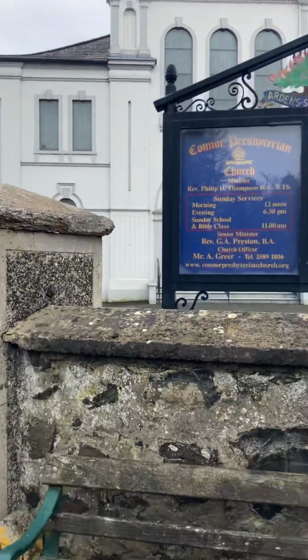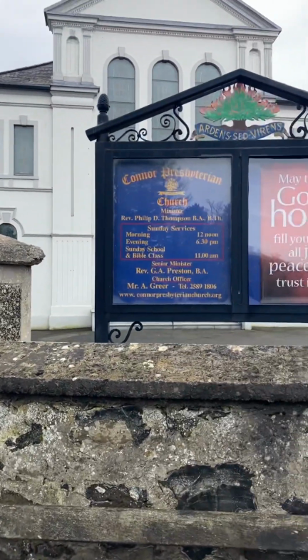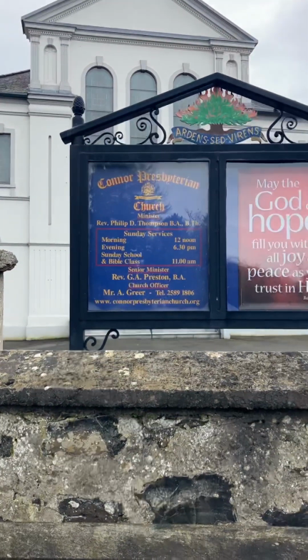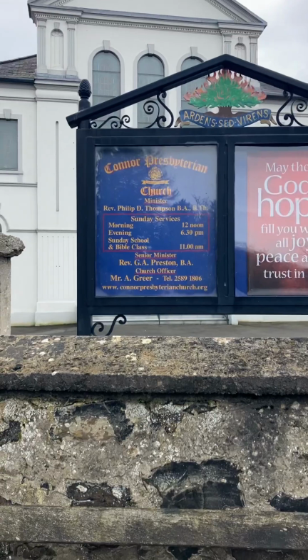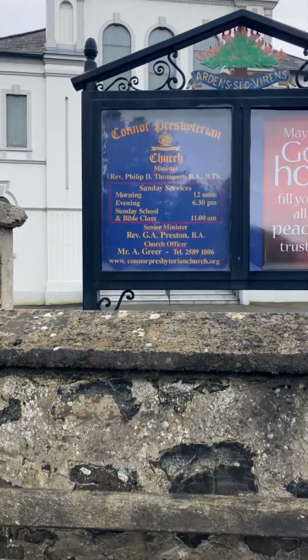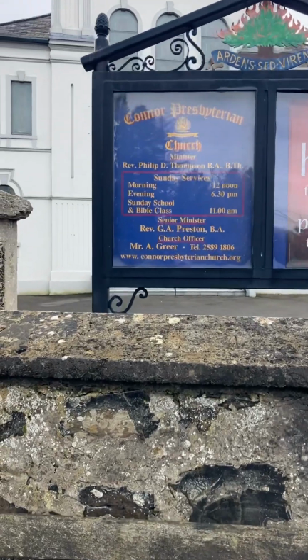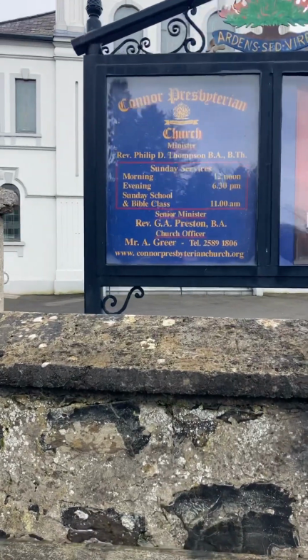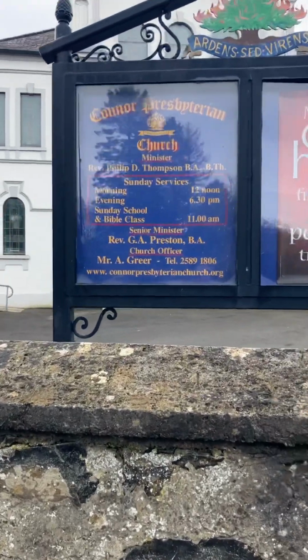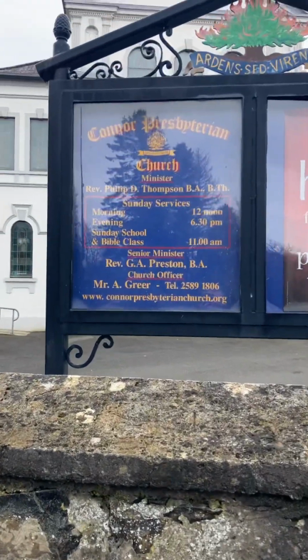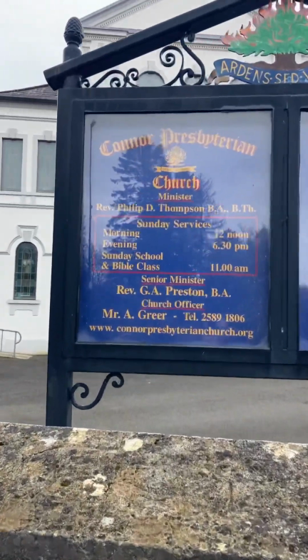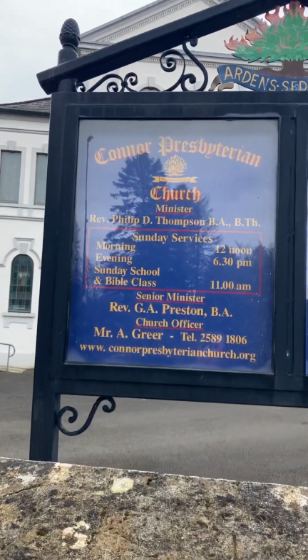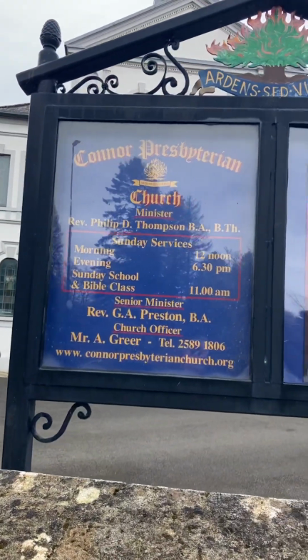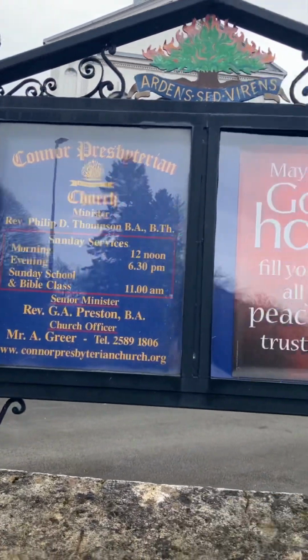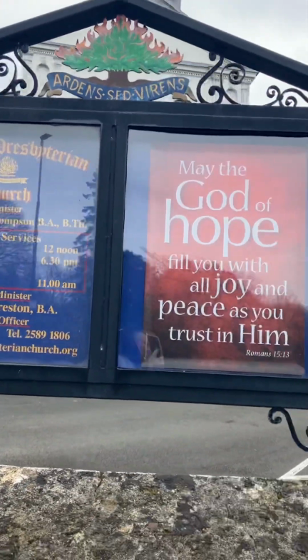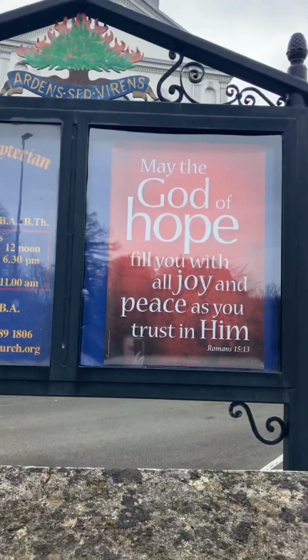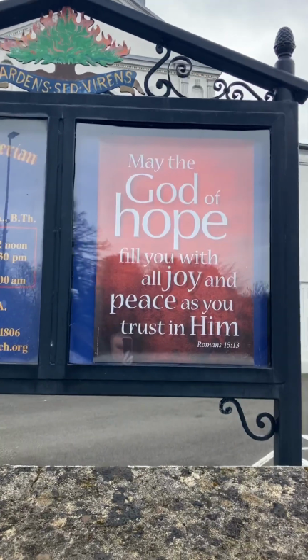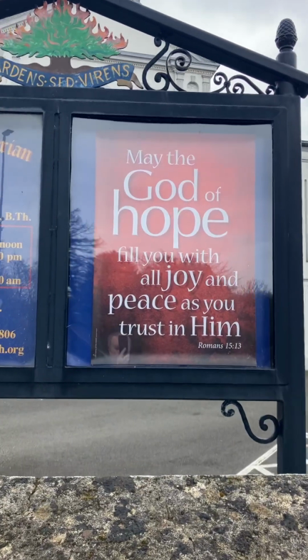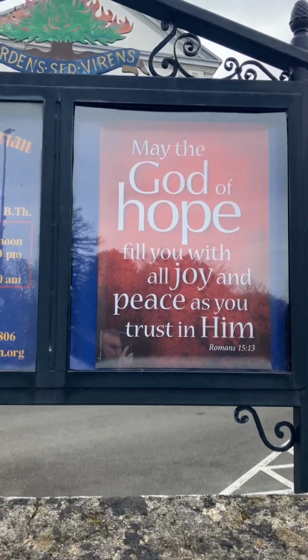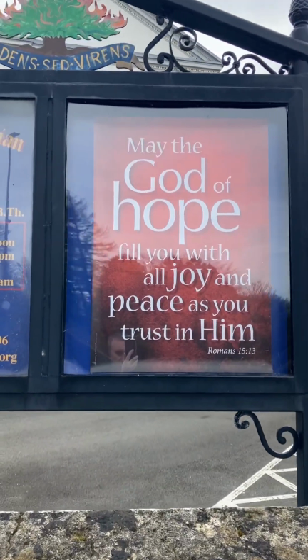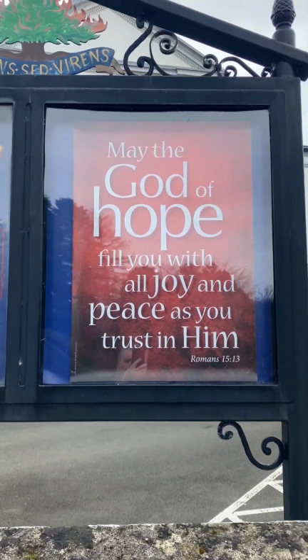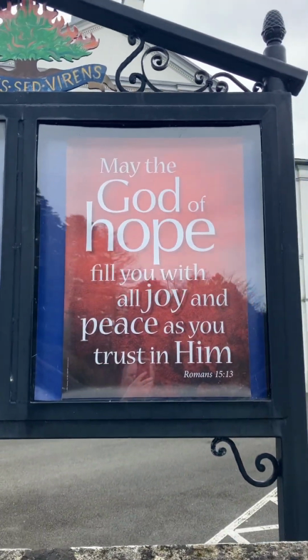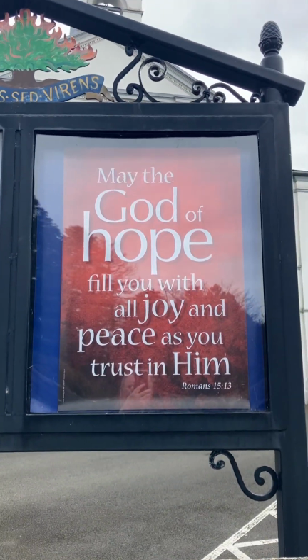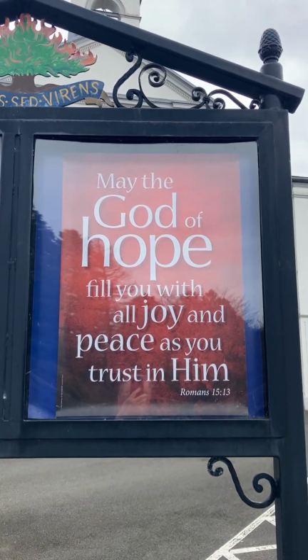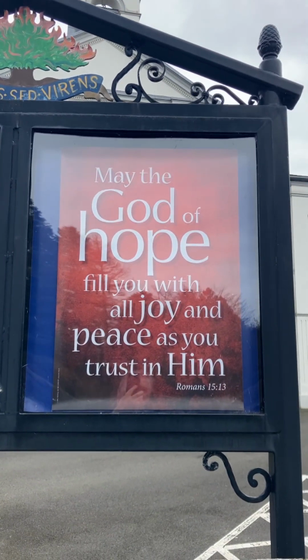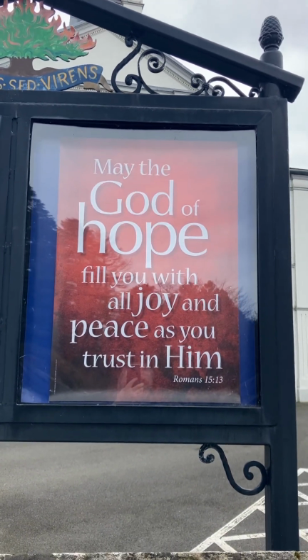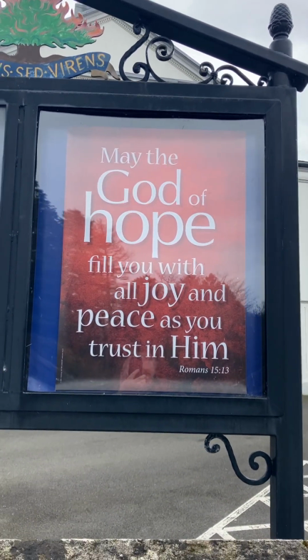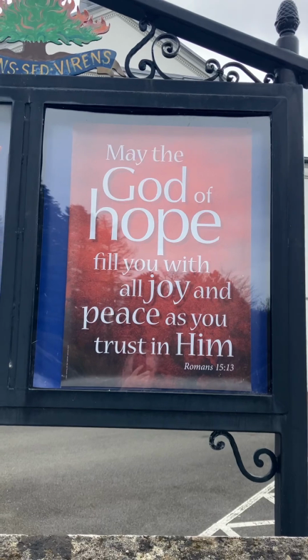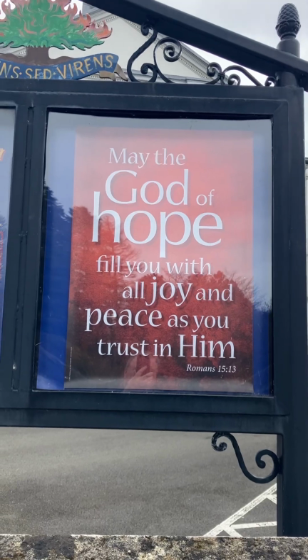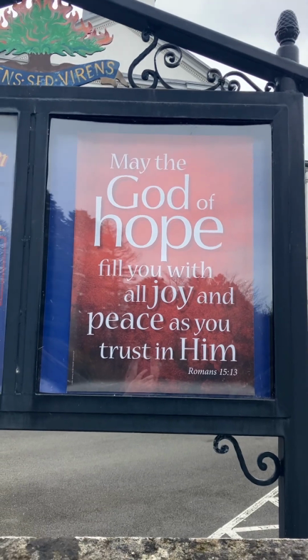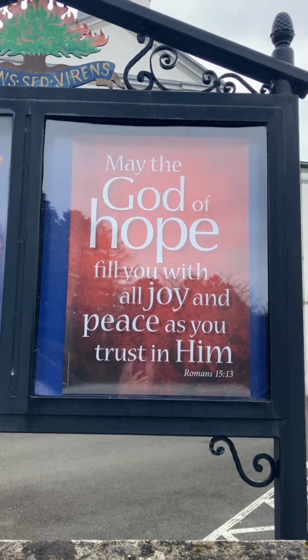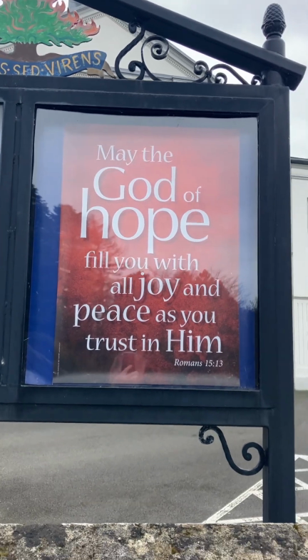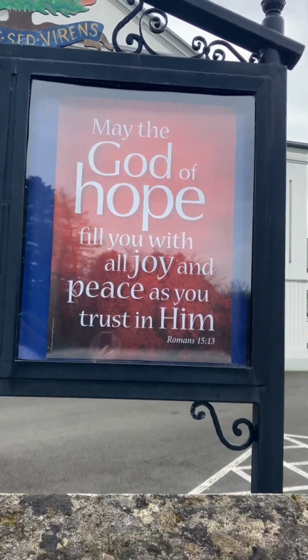The Lord was pouring out the revival fire of the Holy Spirit. Here you can see Connor Presbyterian Church. 'May the God of hope fill you with all joy and peace as you trust in him' — Romans 15:13.